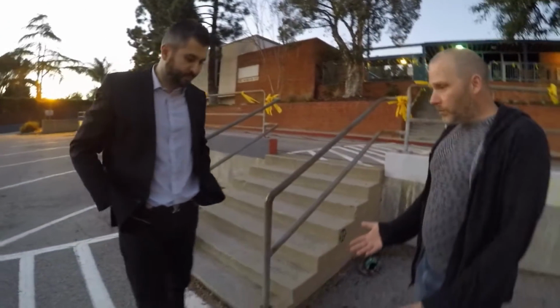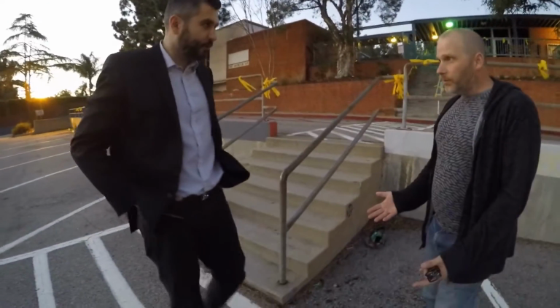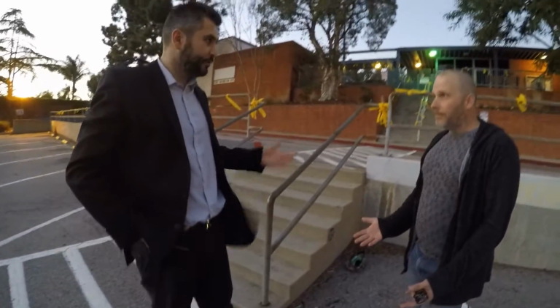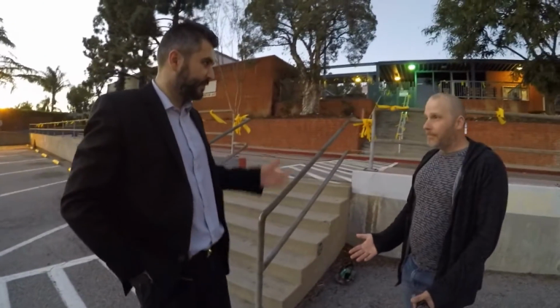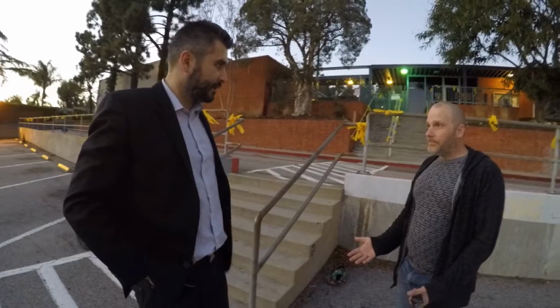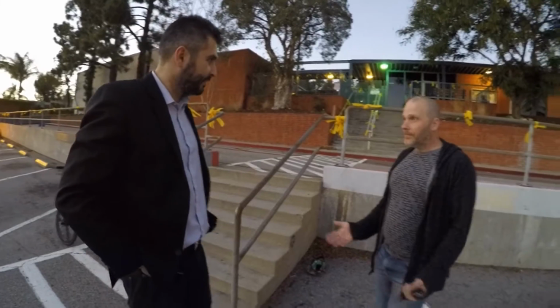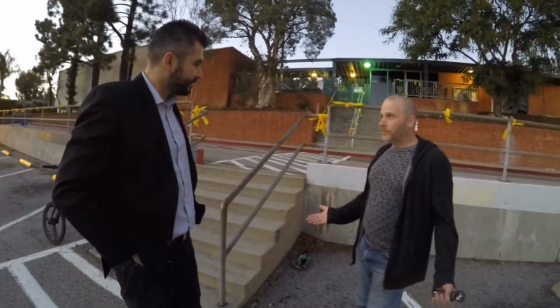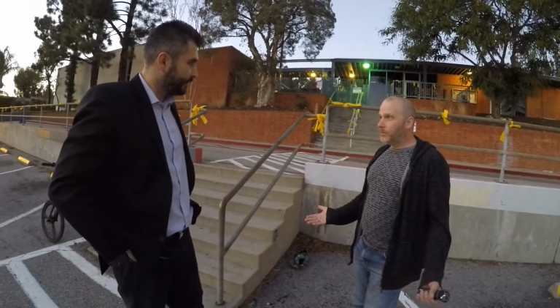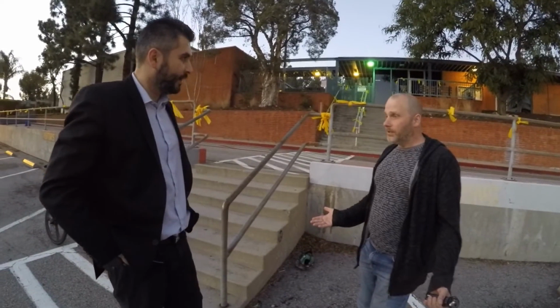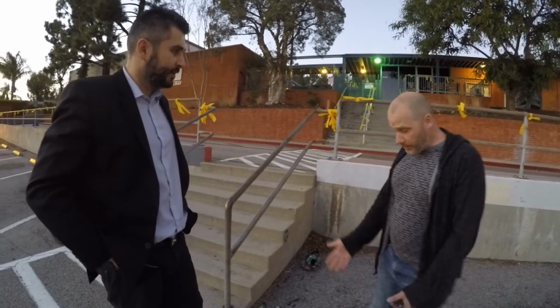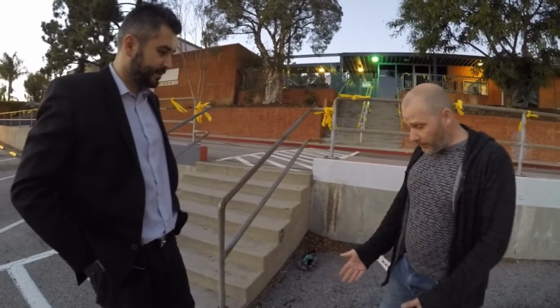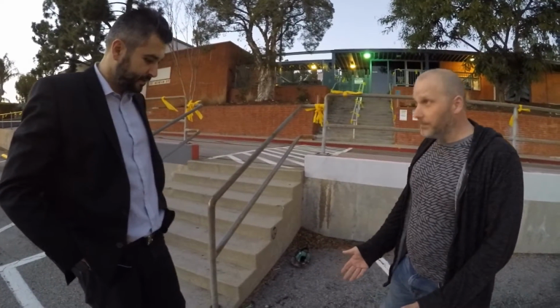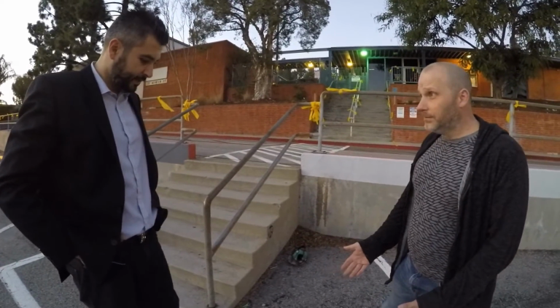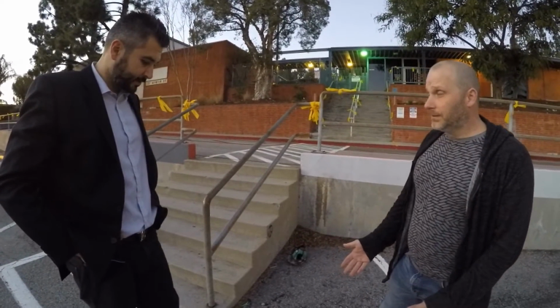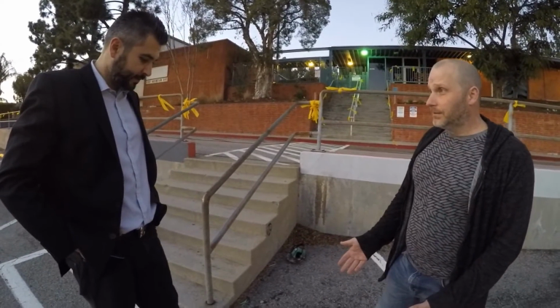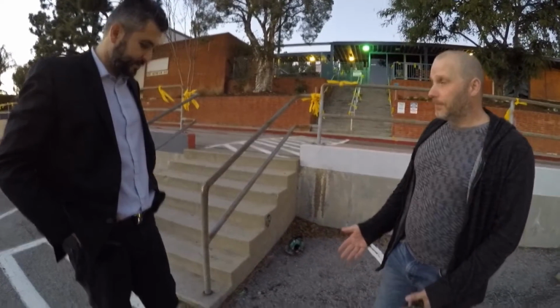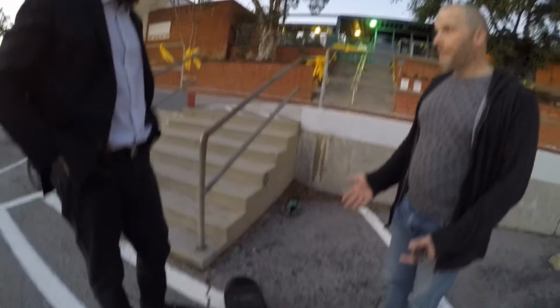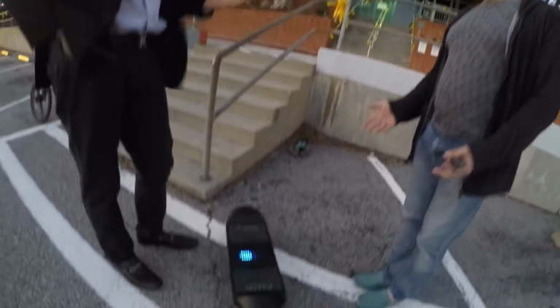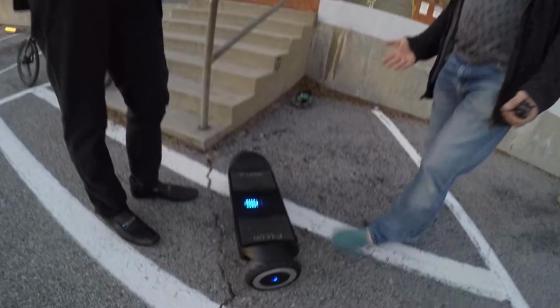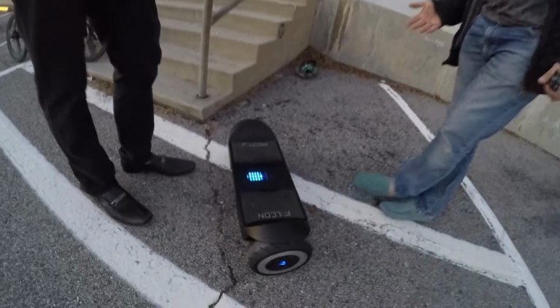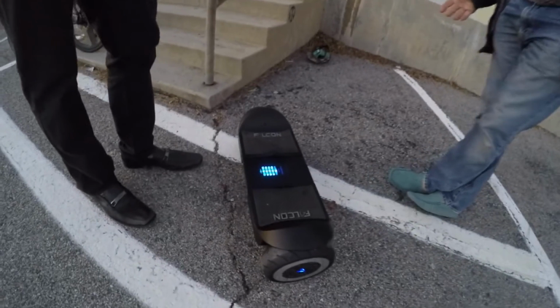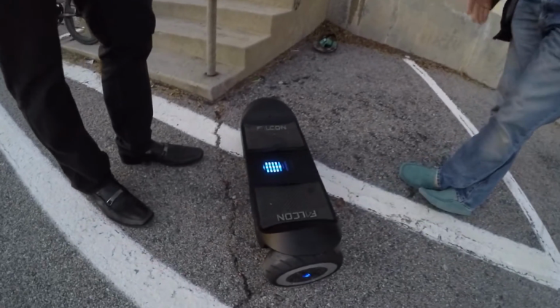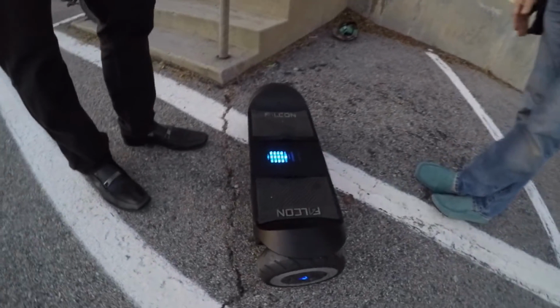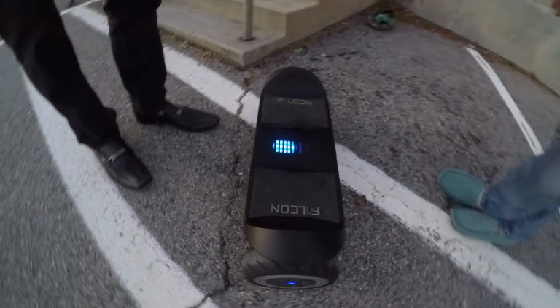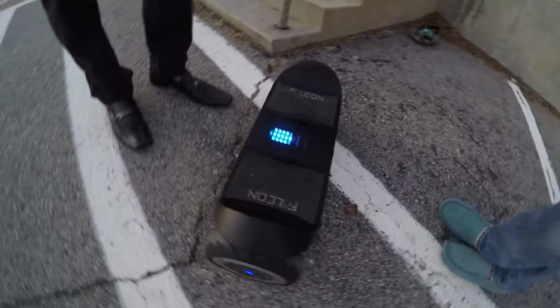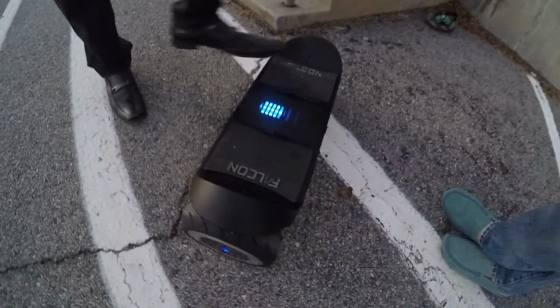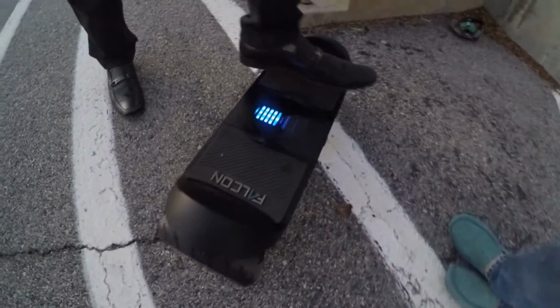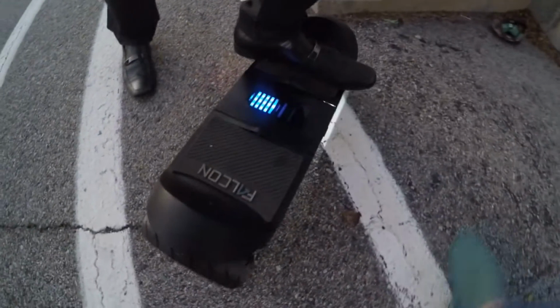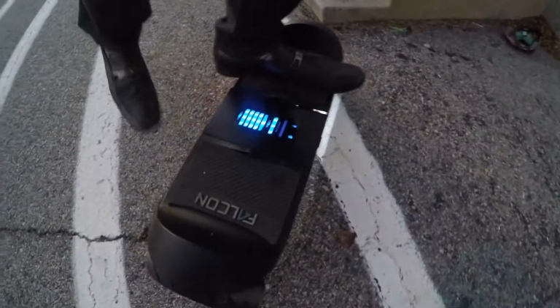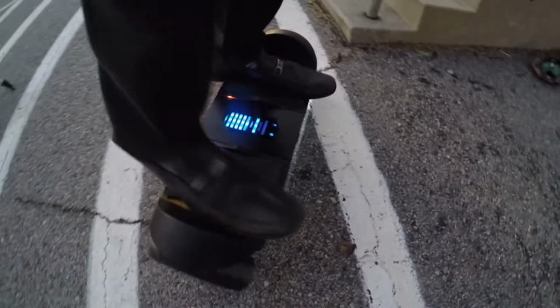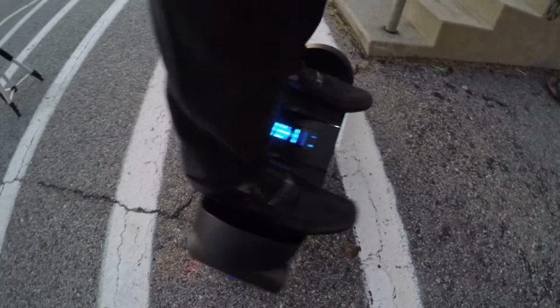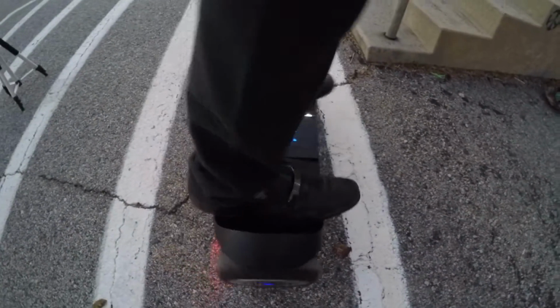We have a whole new series of products now. This is called the Falcon. Falcon is the fourth product. It's the first one in the series line of products, but we have a whole series of rideables, so let's go take a look.